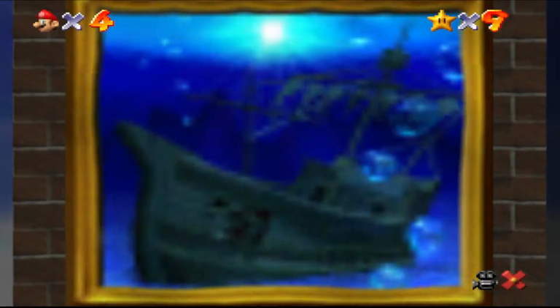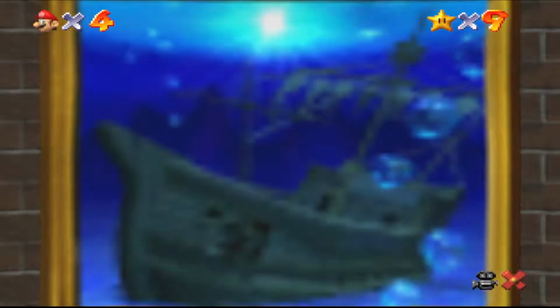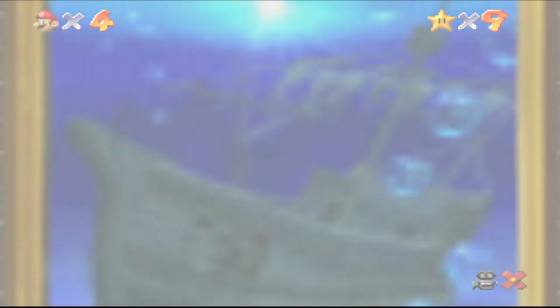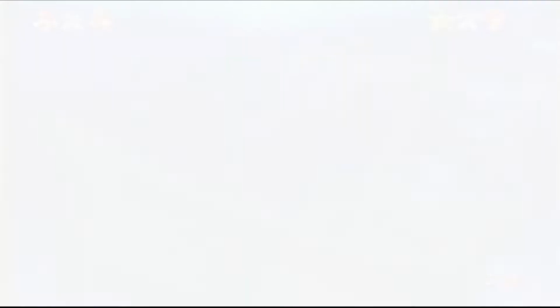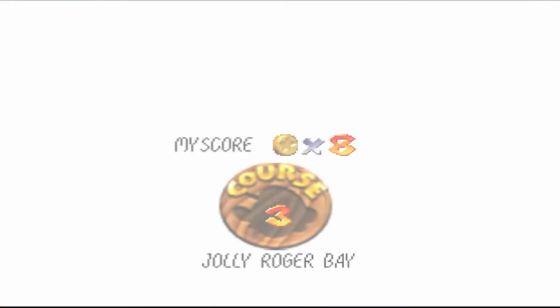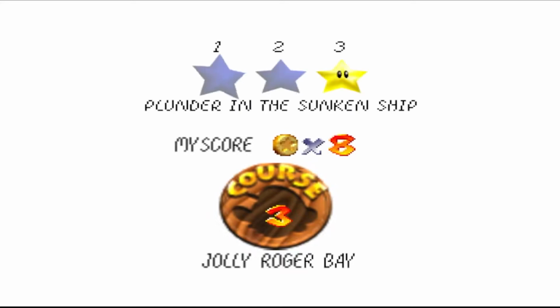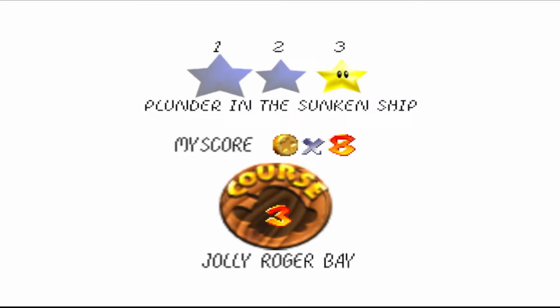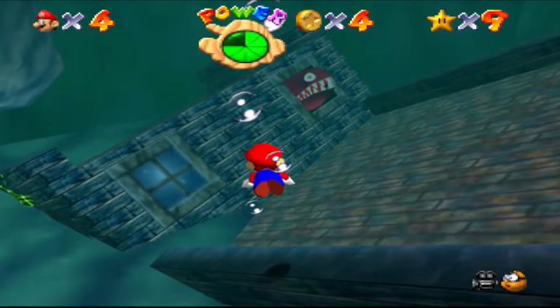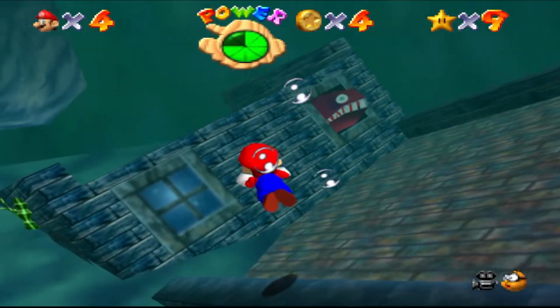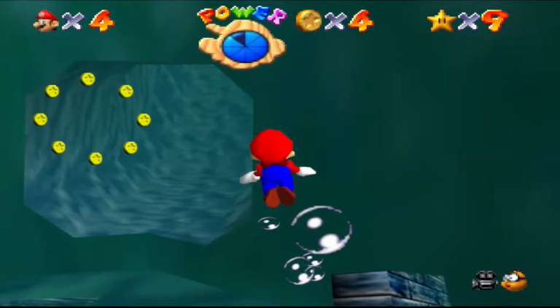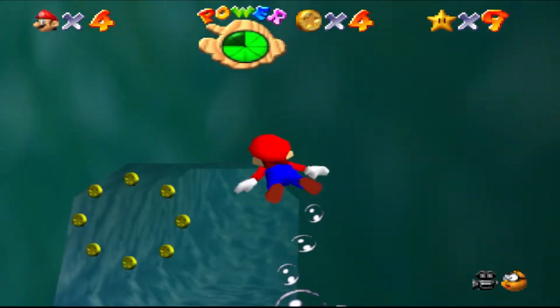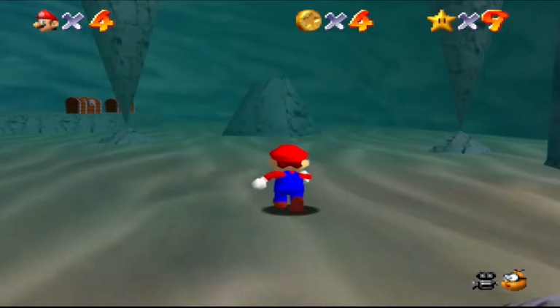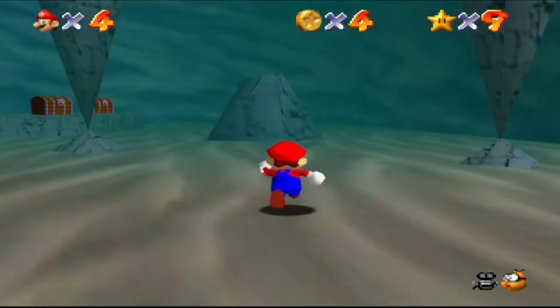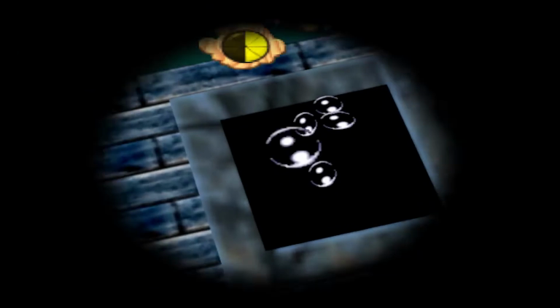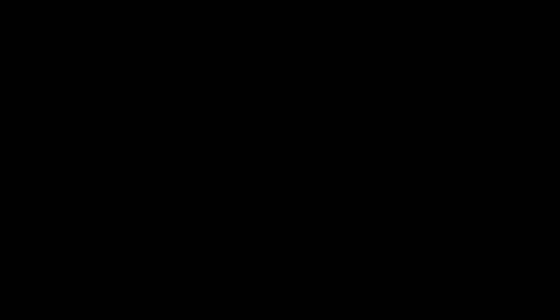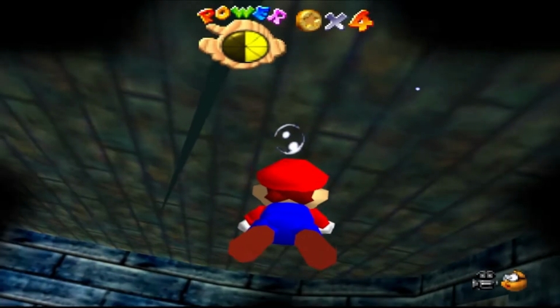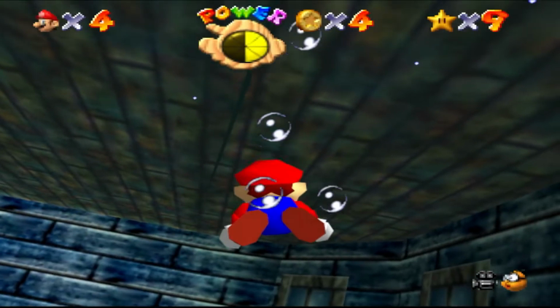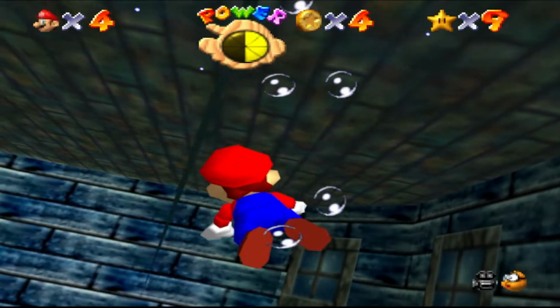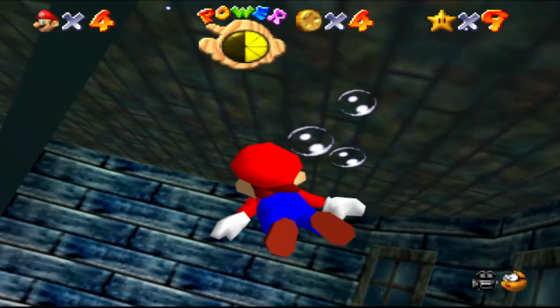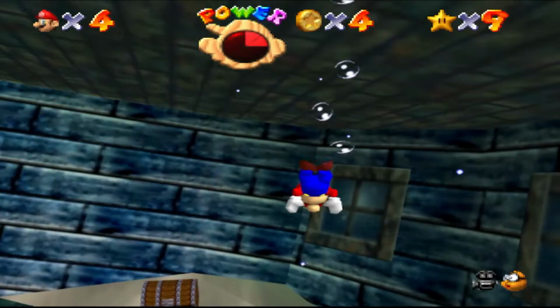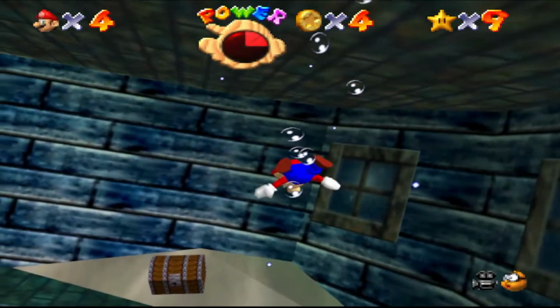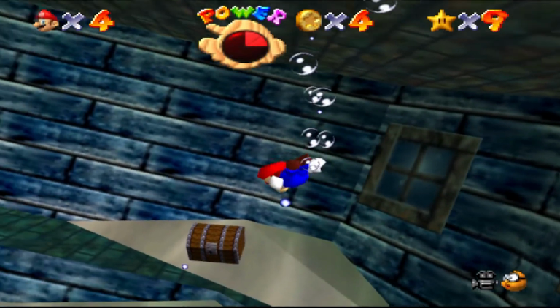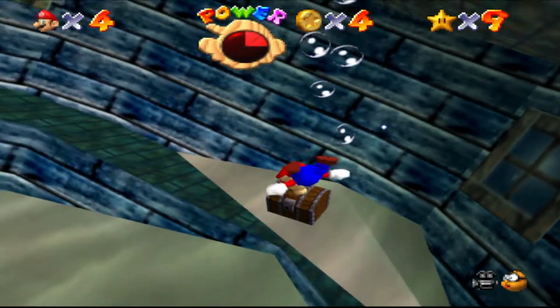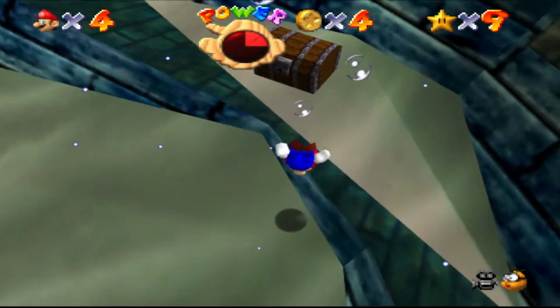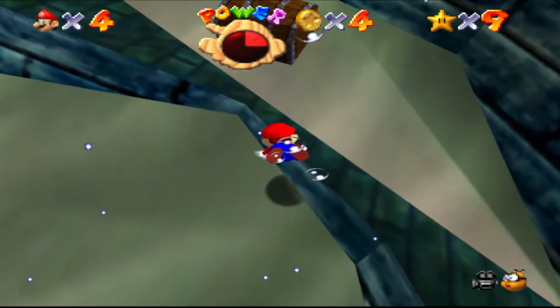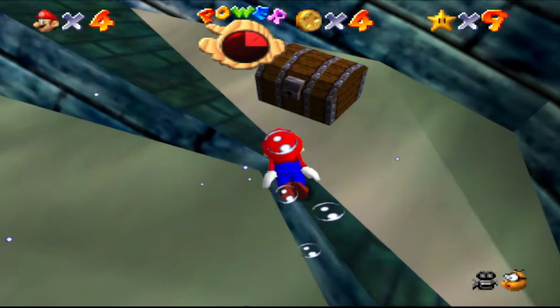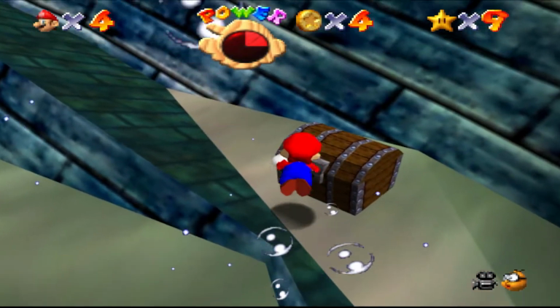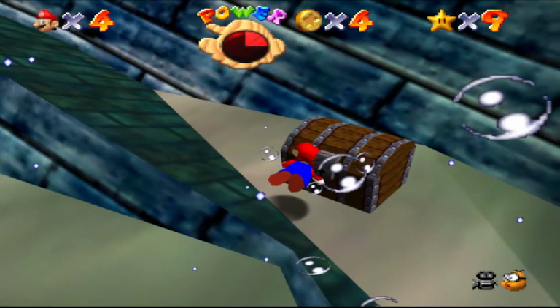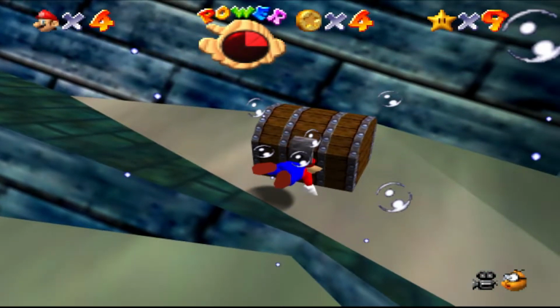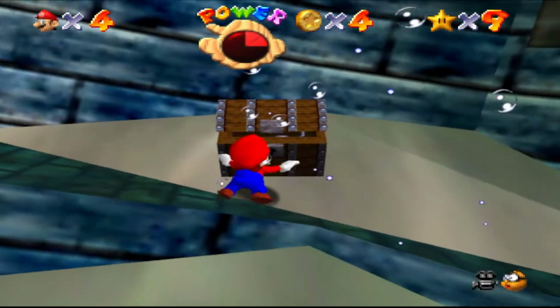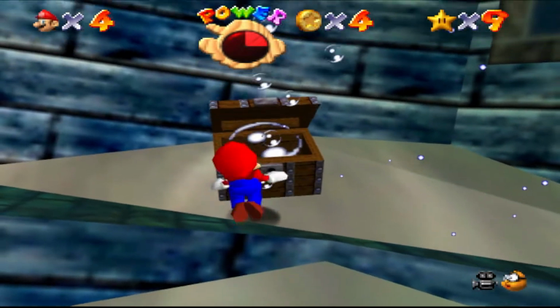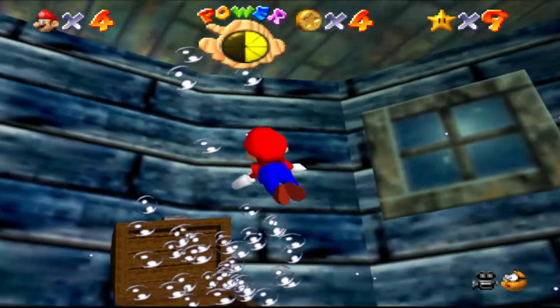So I headed back to Jolly Roger Bay and hoped for my tenth star. I was completely lost with no idea what to do until I found an entrance. This was another chest challenge, but this time you're drowning. If this wasn't the right chest, I would die. But I got lucky, and it was. And I got an air bubble.